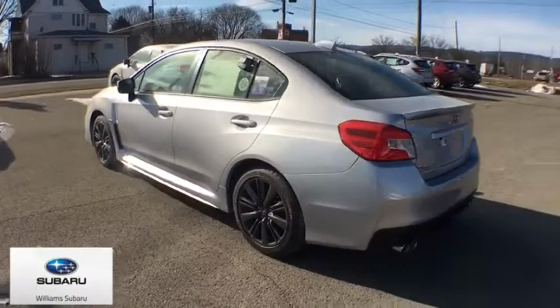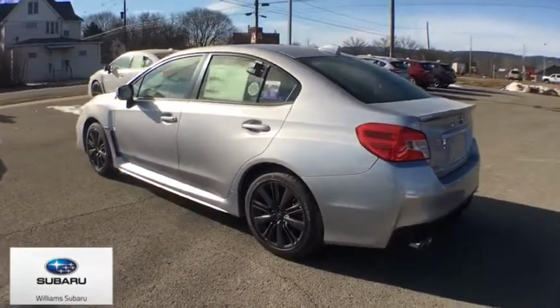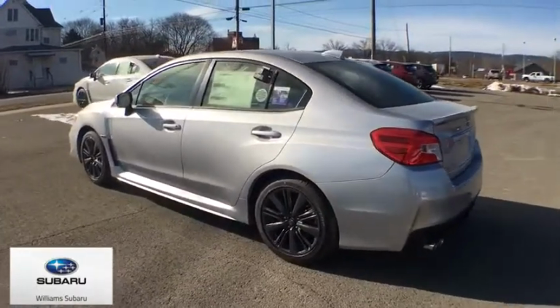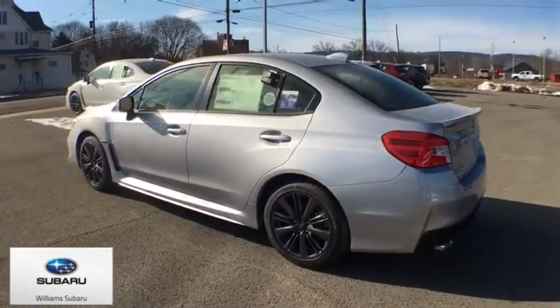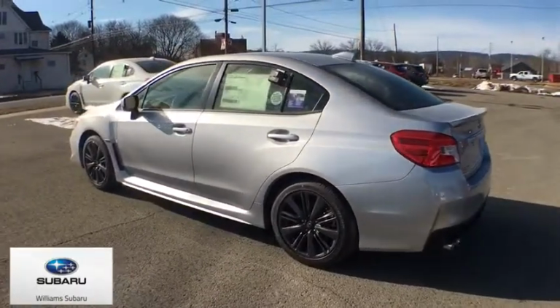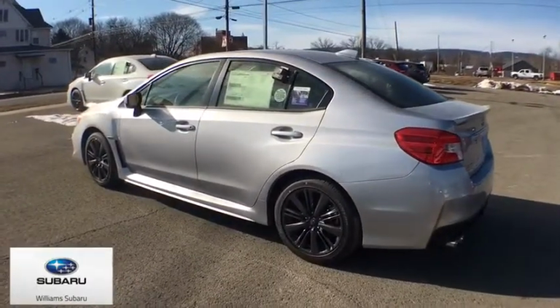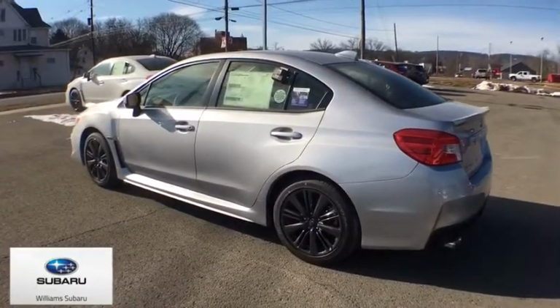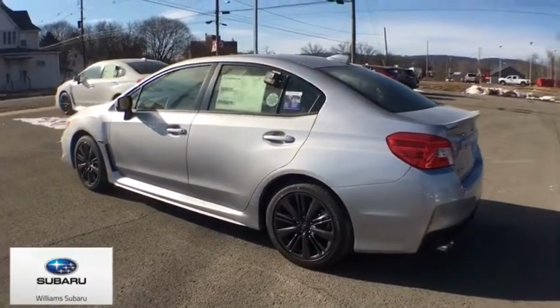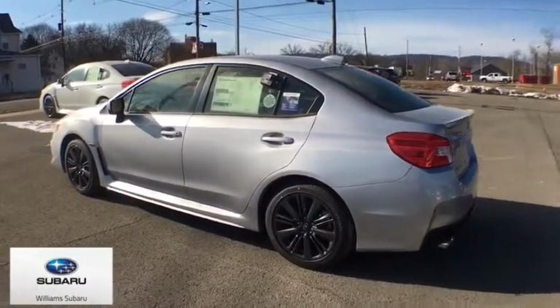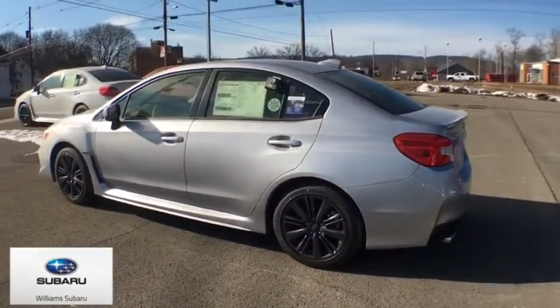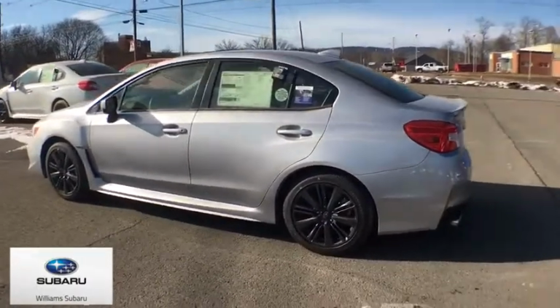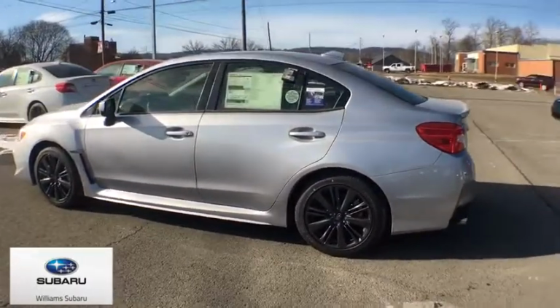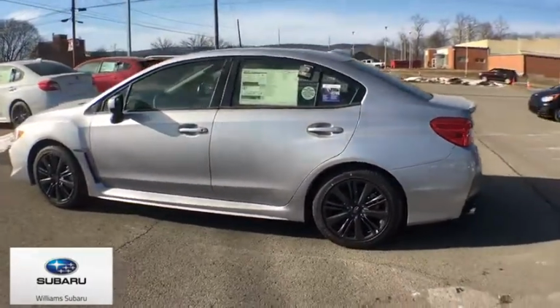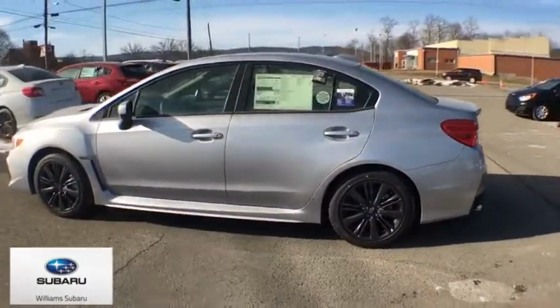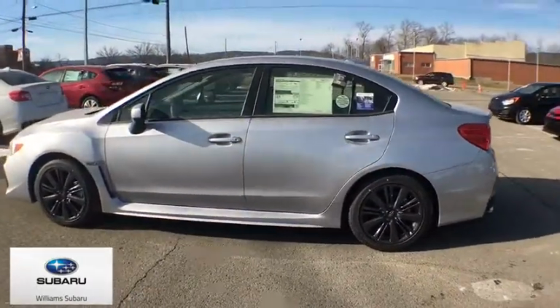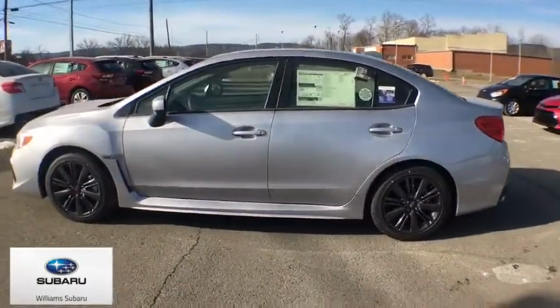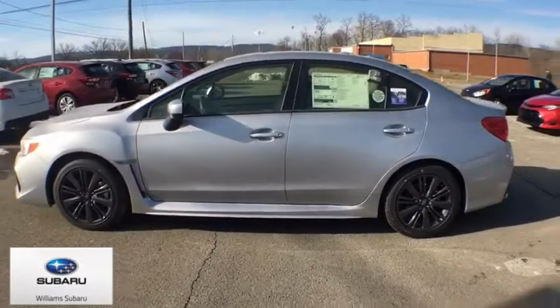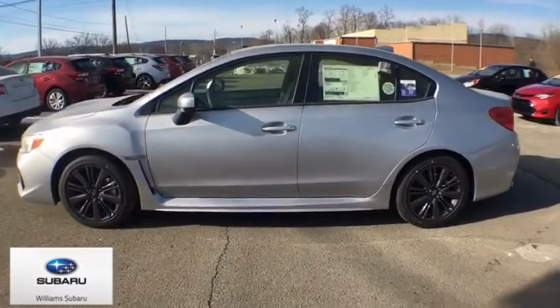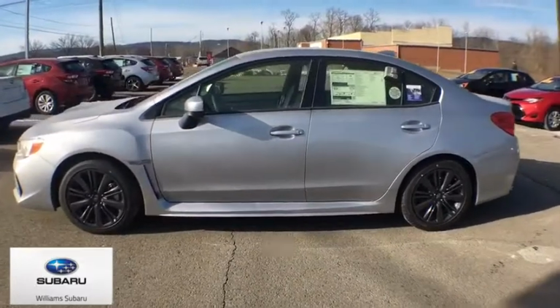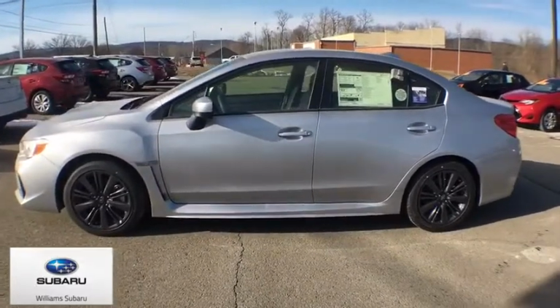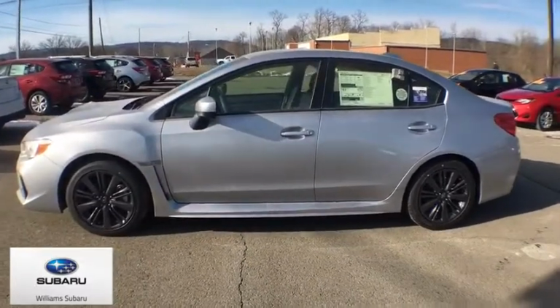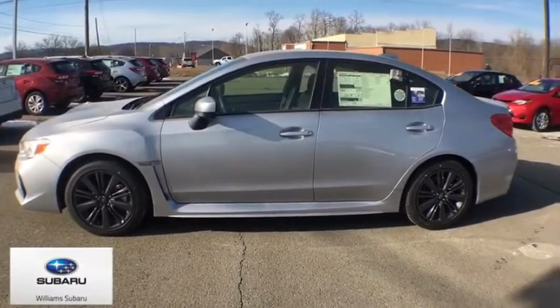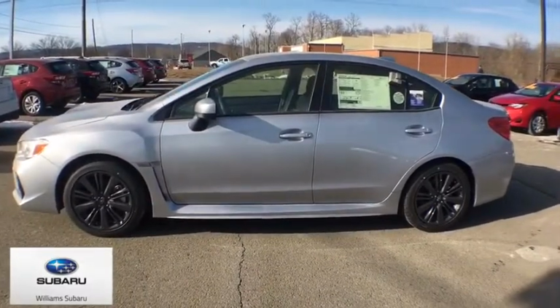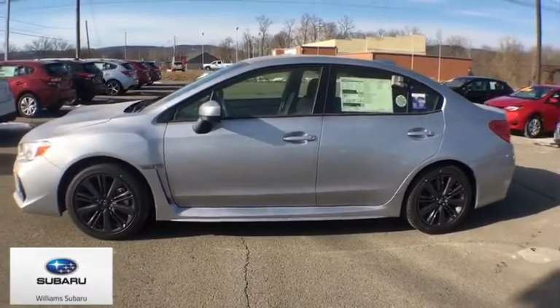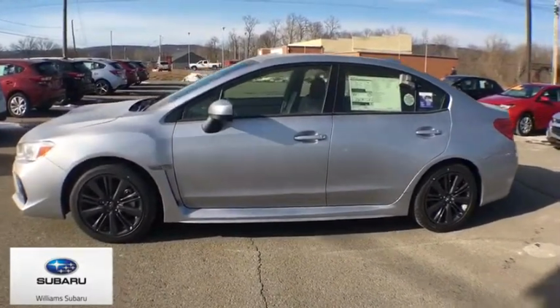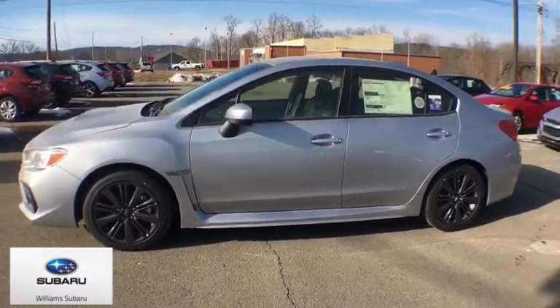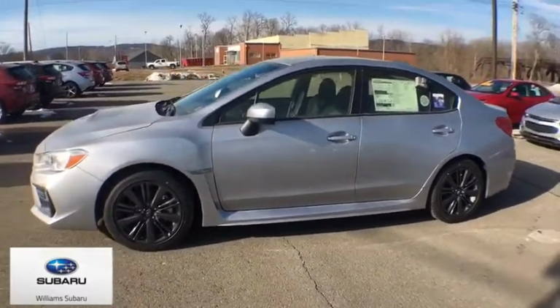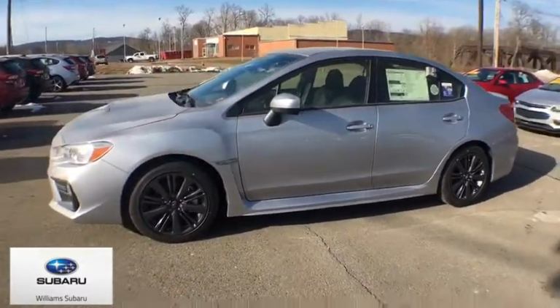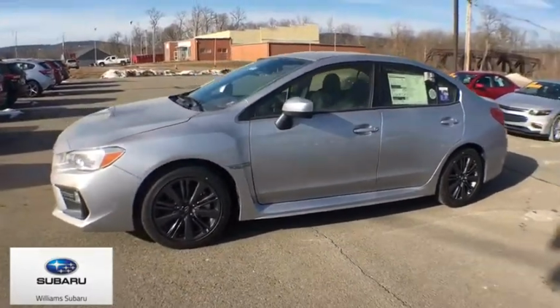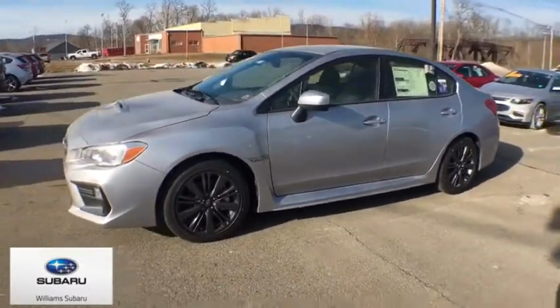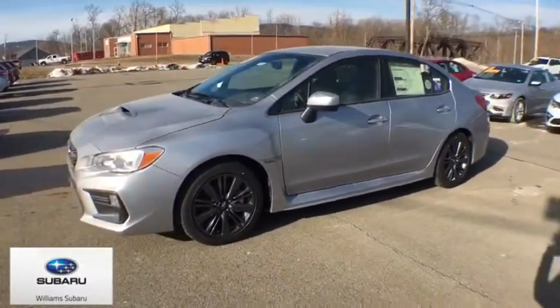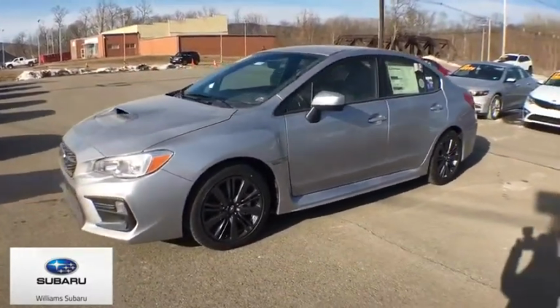Here are some of this vehicle's great options: traction control, dual airbags, leather-wrapped steering wheel, alloy wheels, power steering, four-wheel disc brakes, CD player.